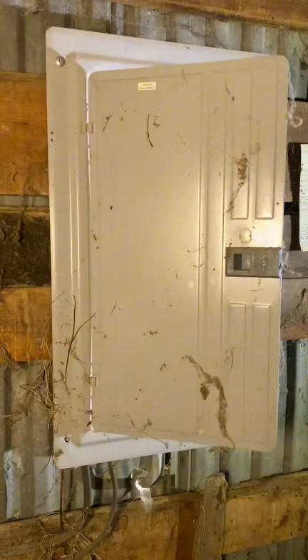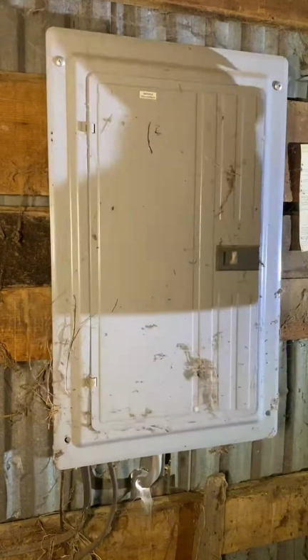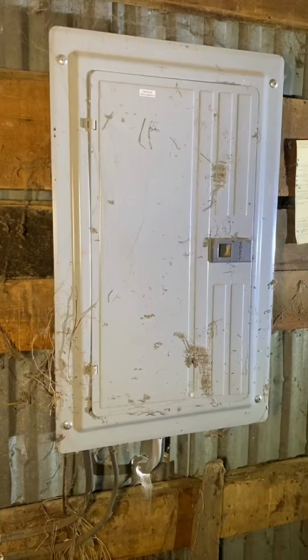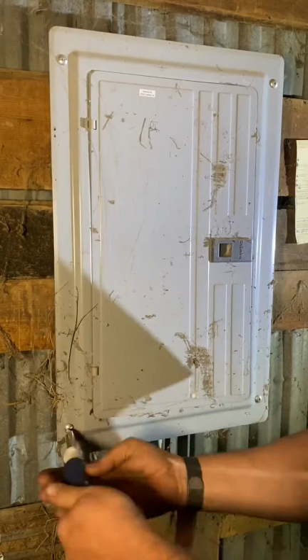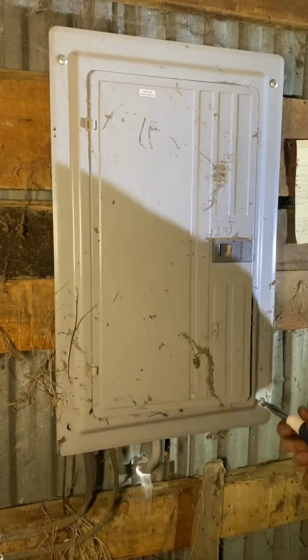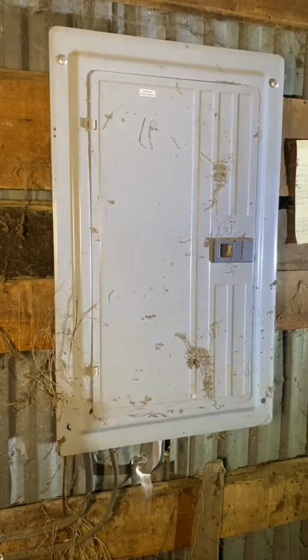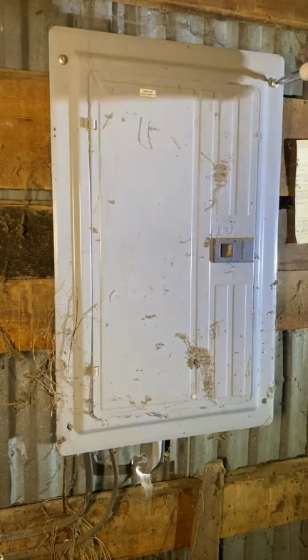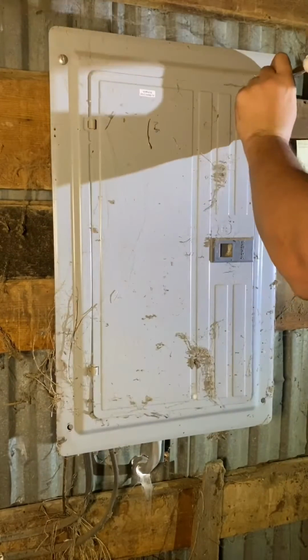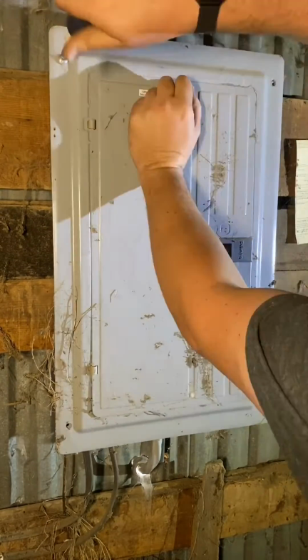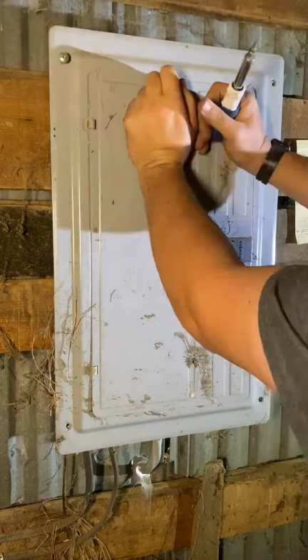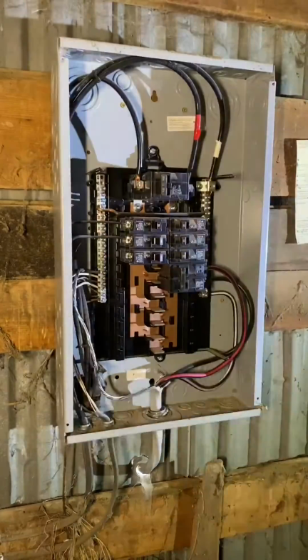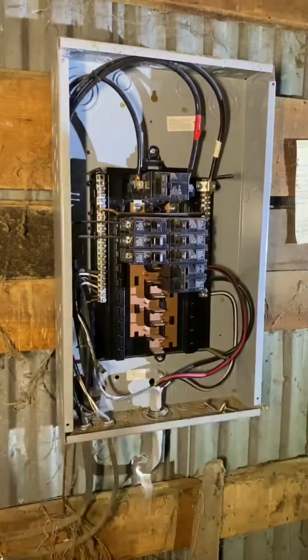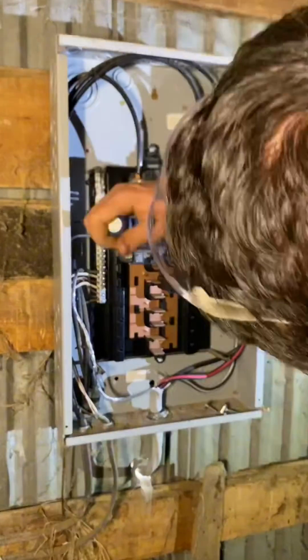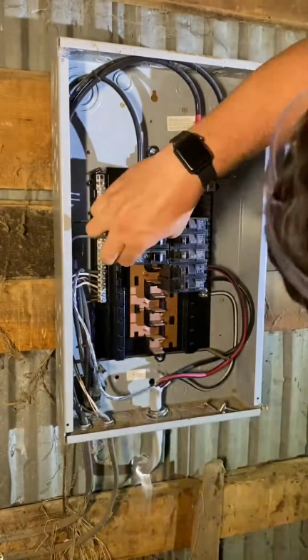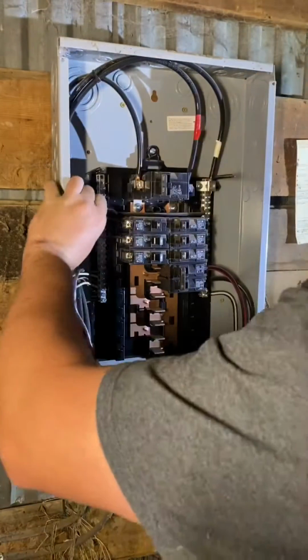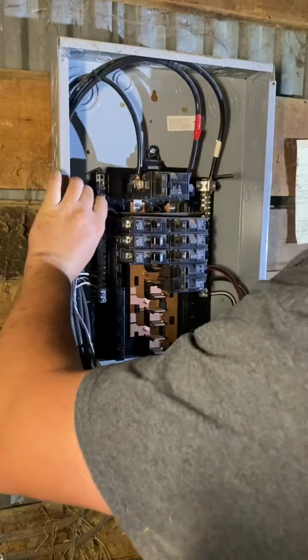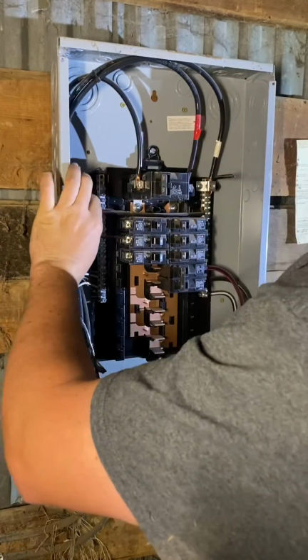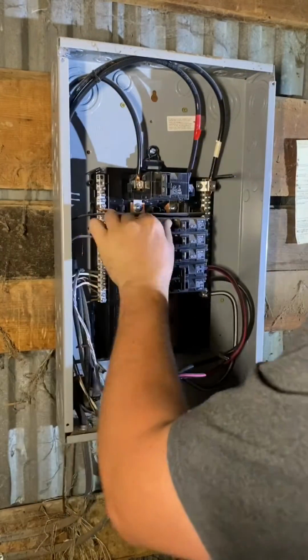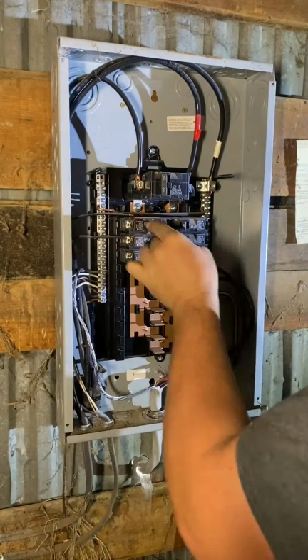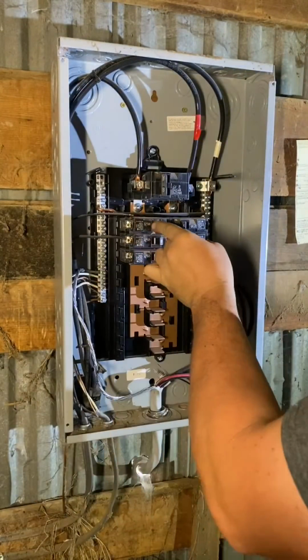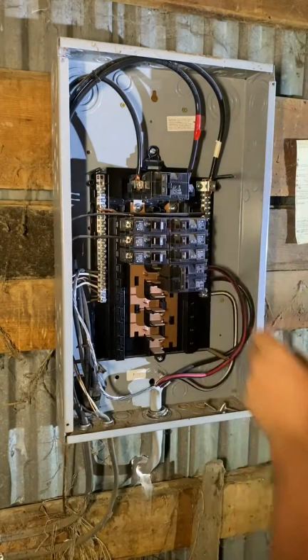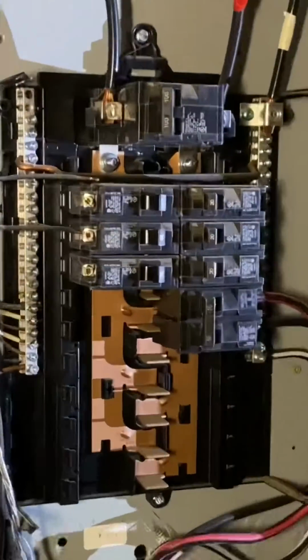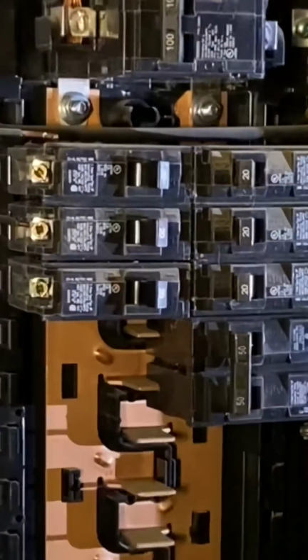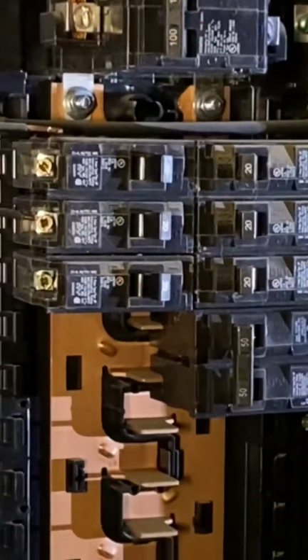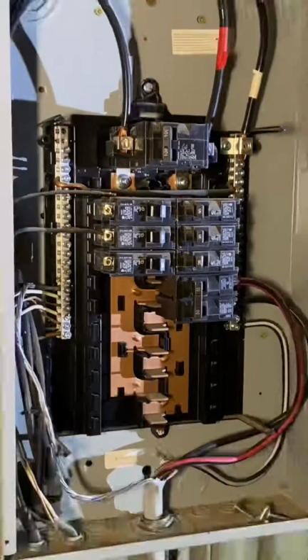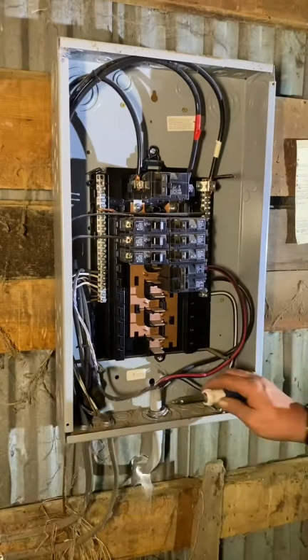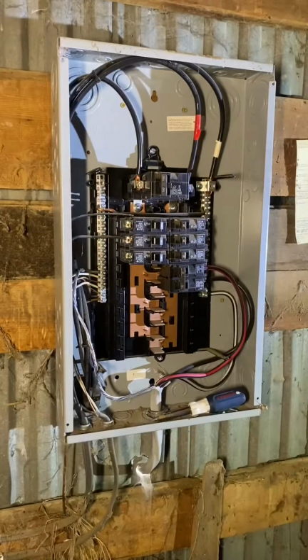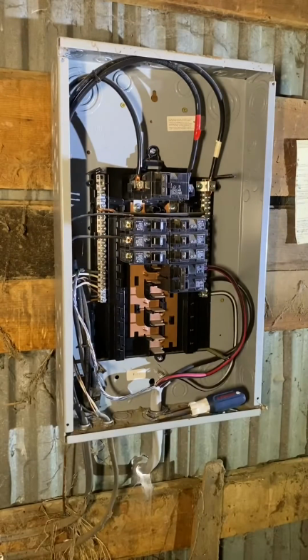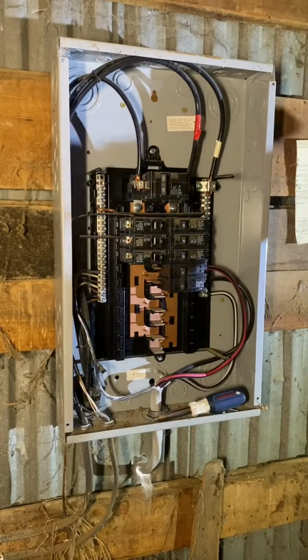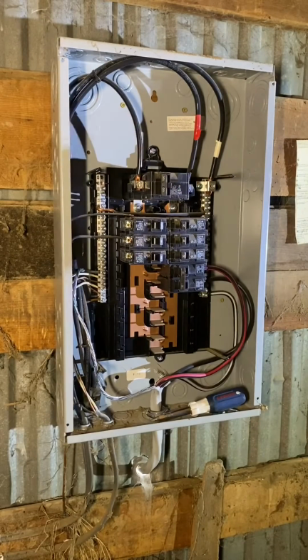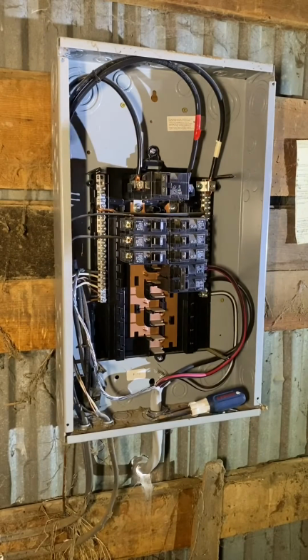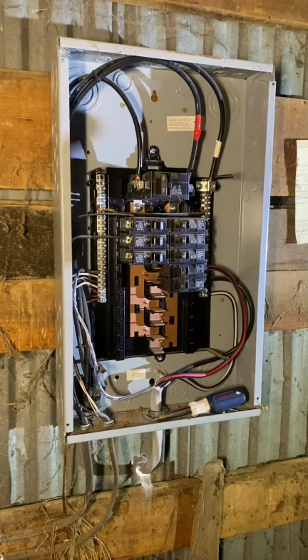Going to take a quick peek underneath the petticoat to see what we're dealing with. Four screws remove the cover. Going to remove the wire from the breaker. The breaker holds, so we know we're not dealing with an issue with the breaker itself.